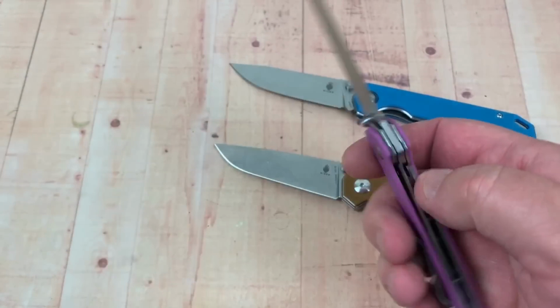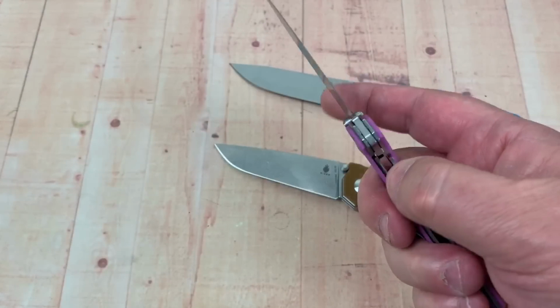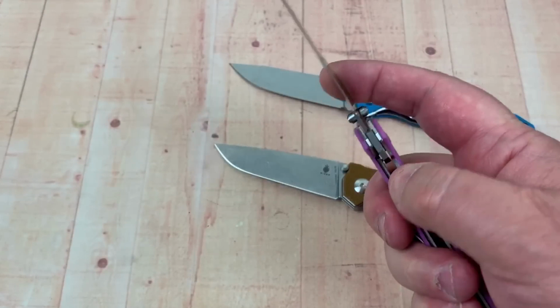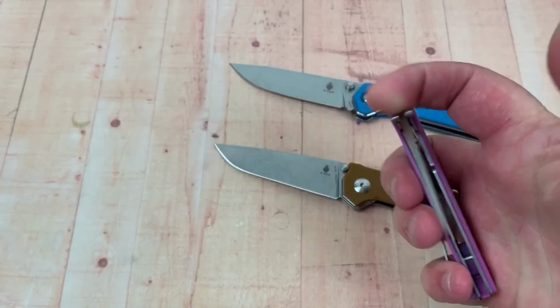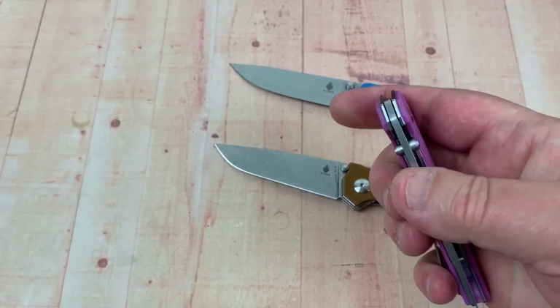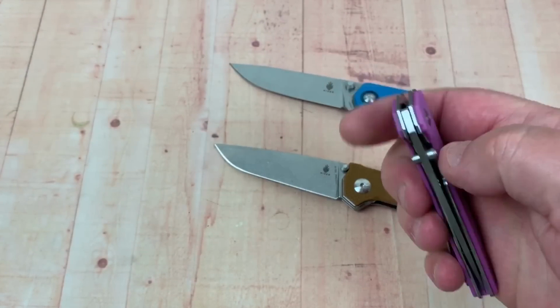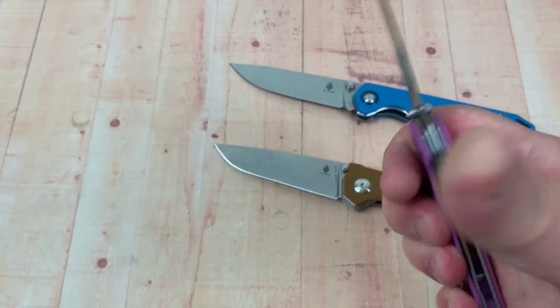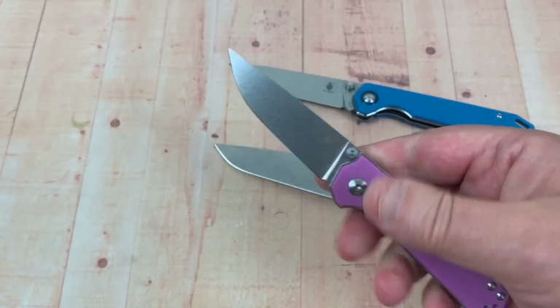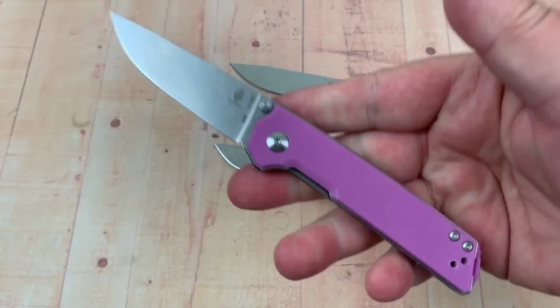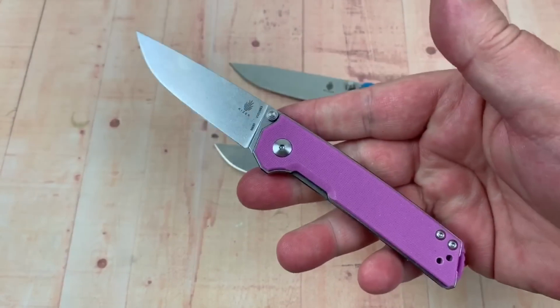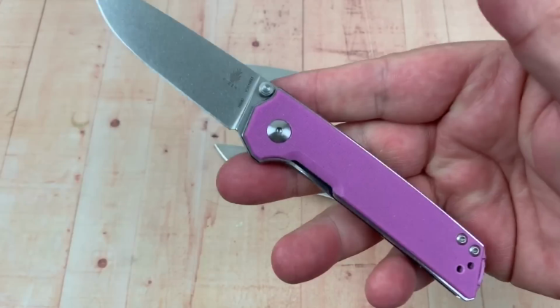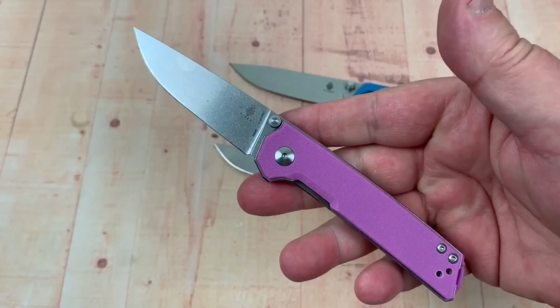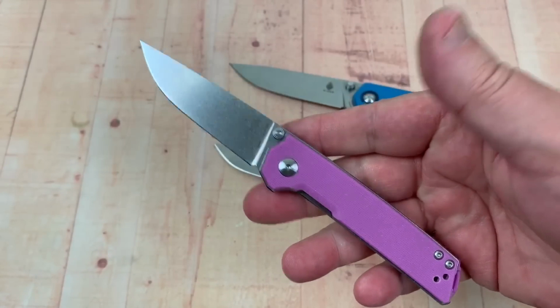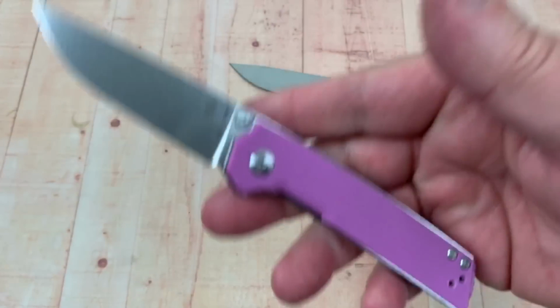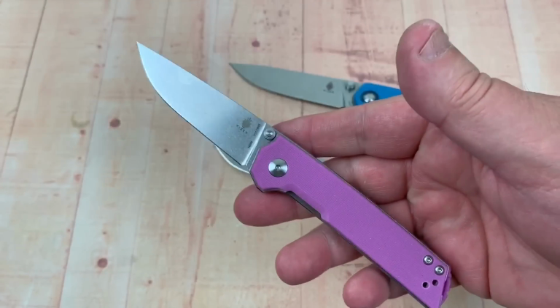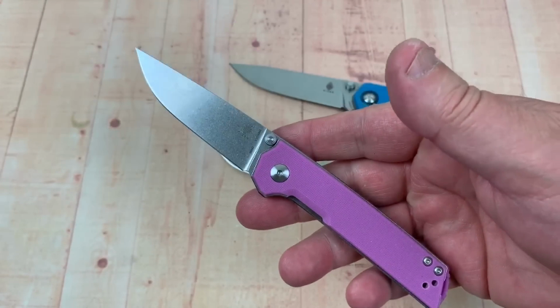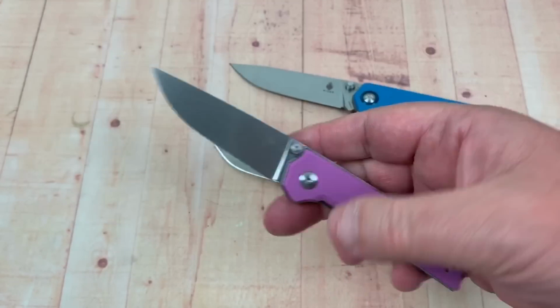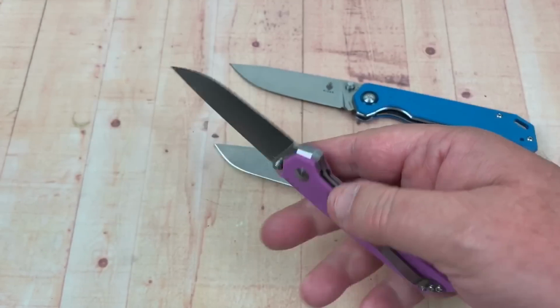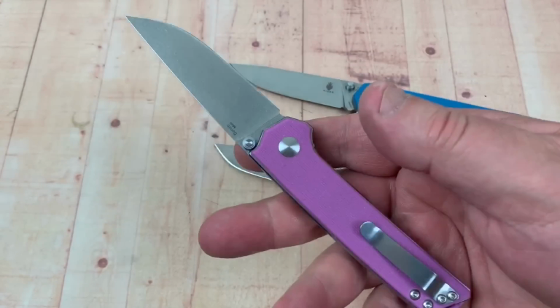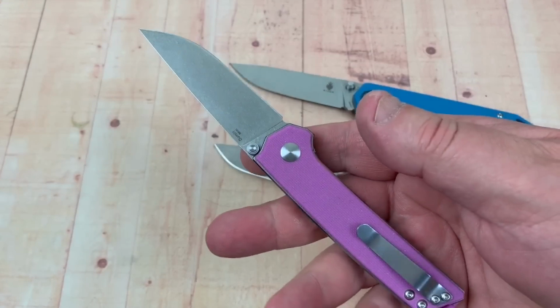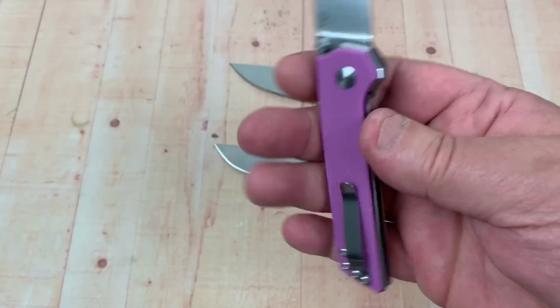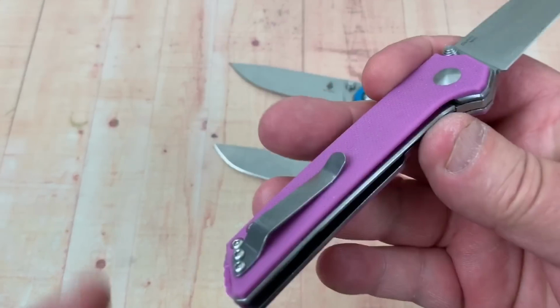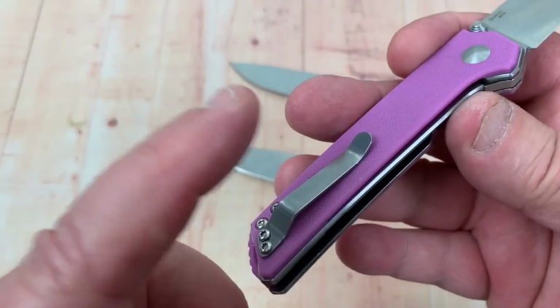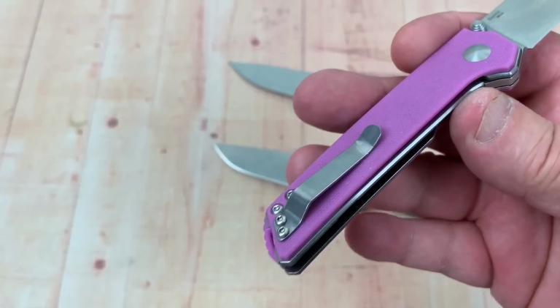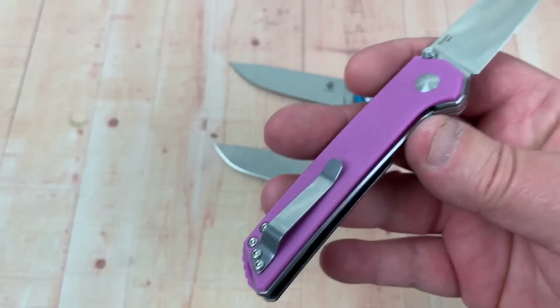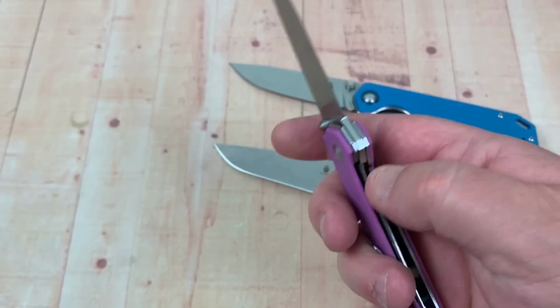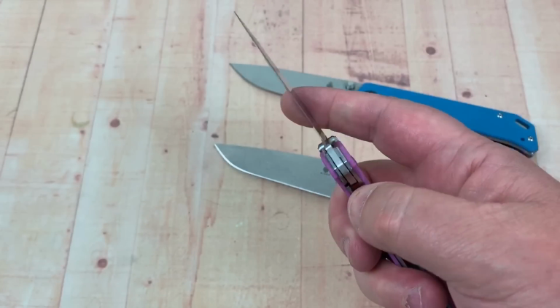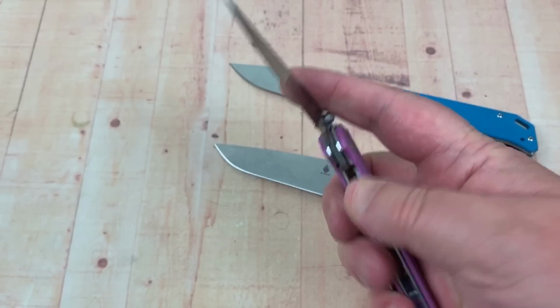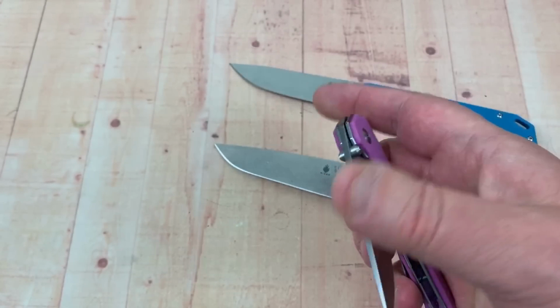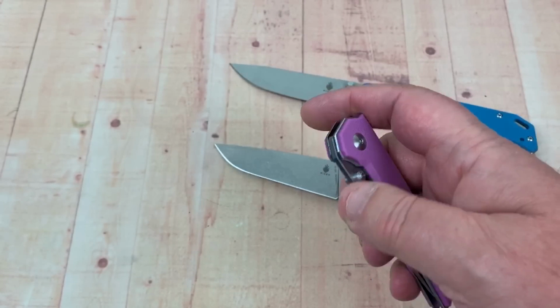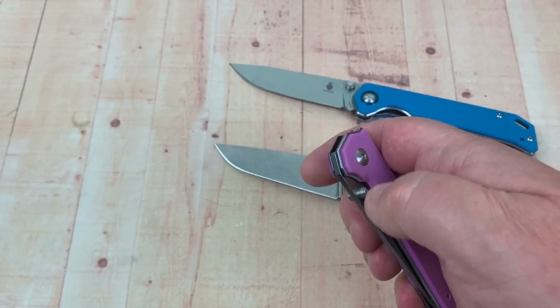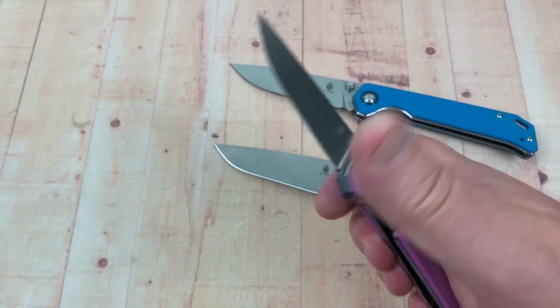For people who want small, discreet carry — real easy. You can take the pocket clip off completely and just drop it in your pocket; it's not that big.